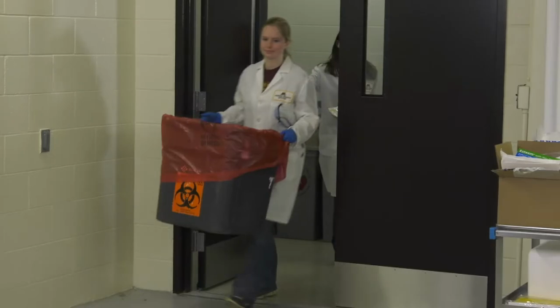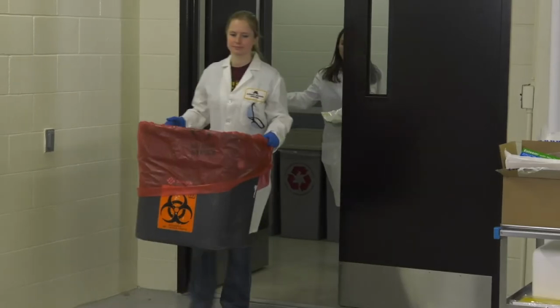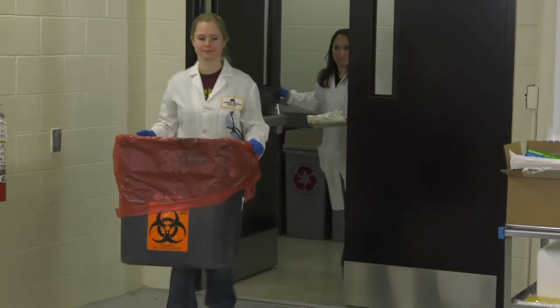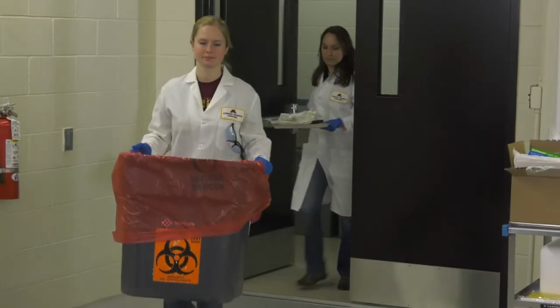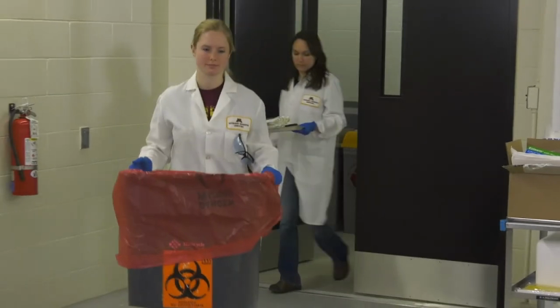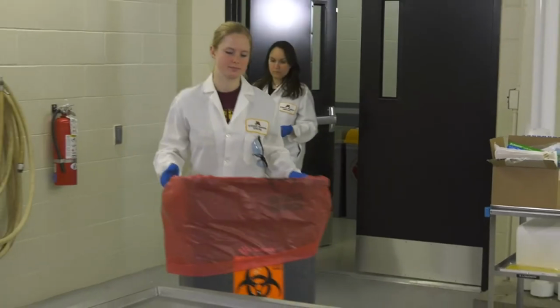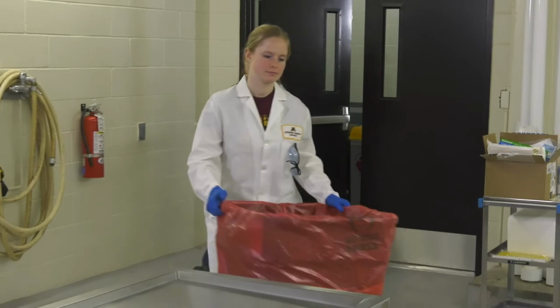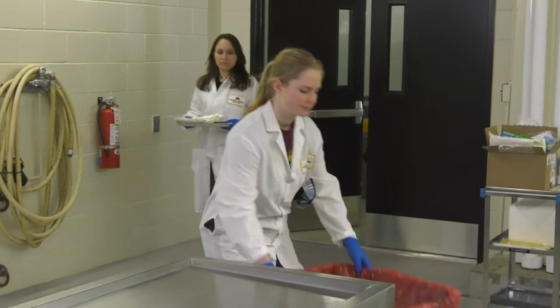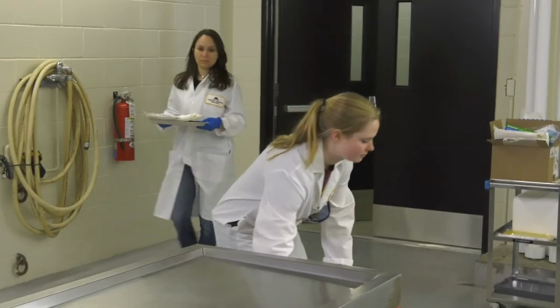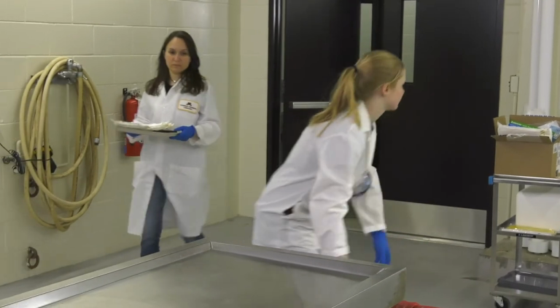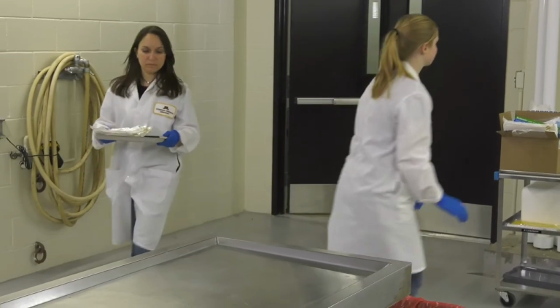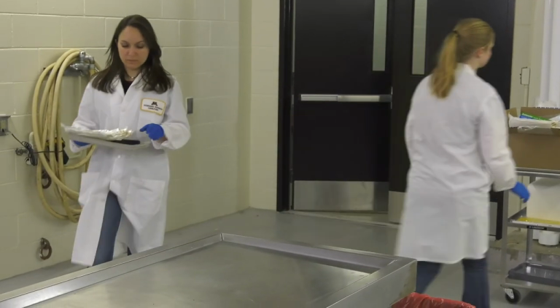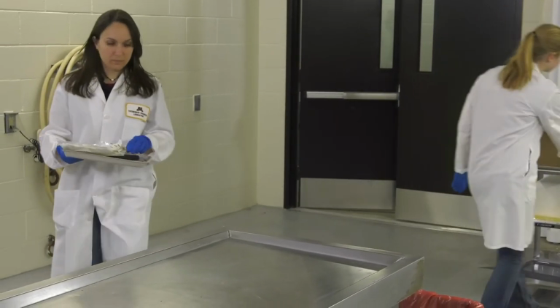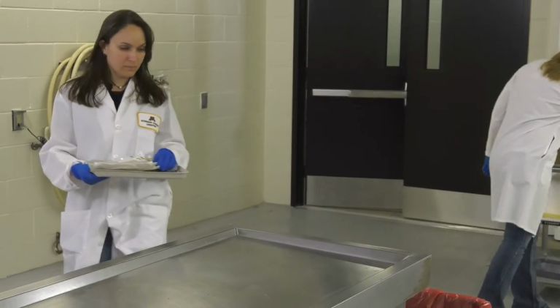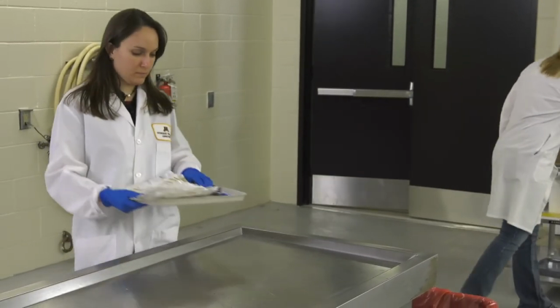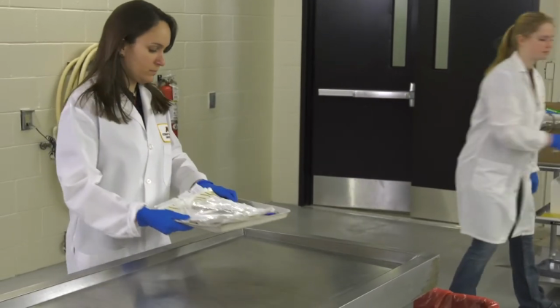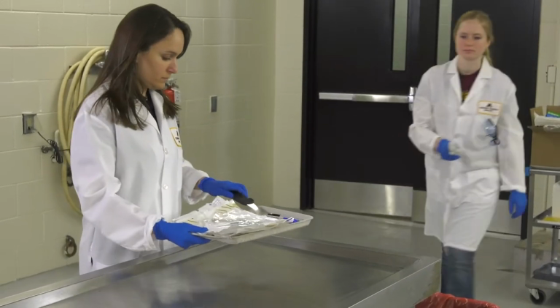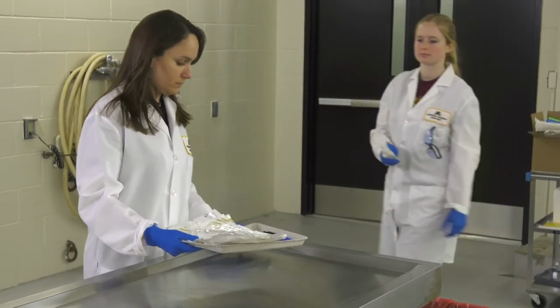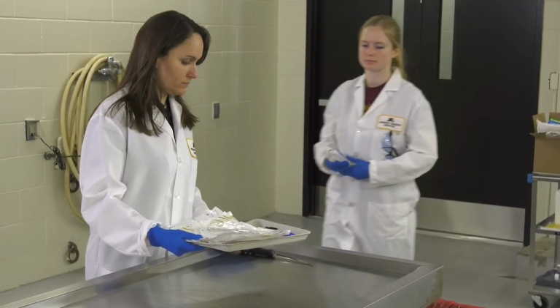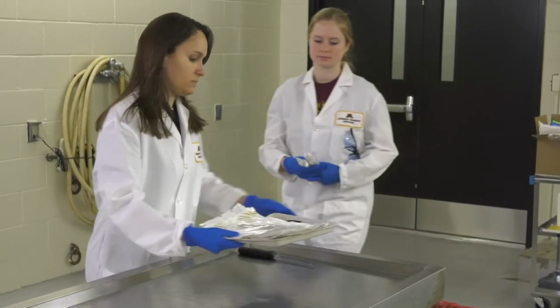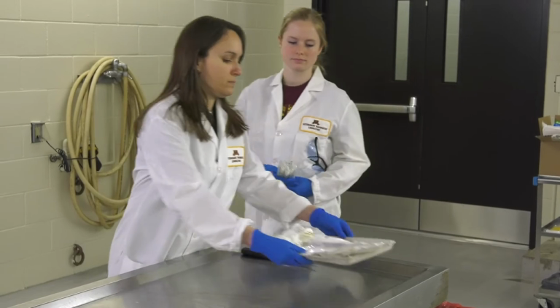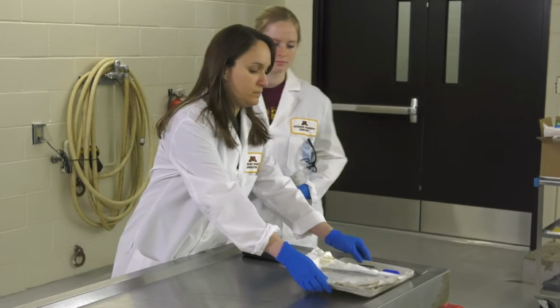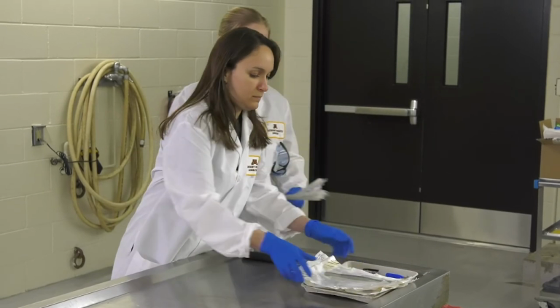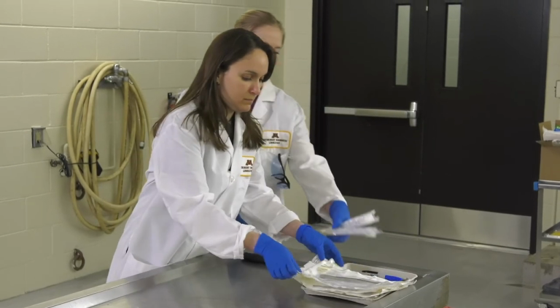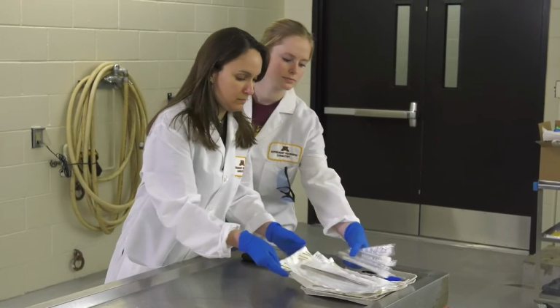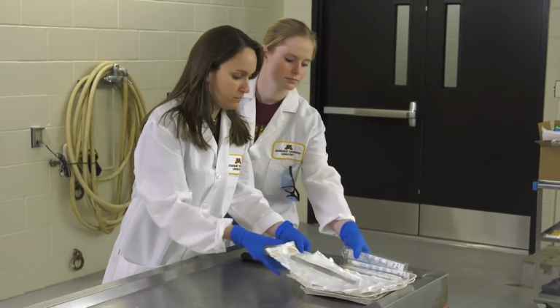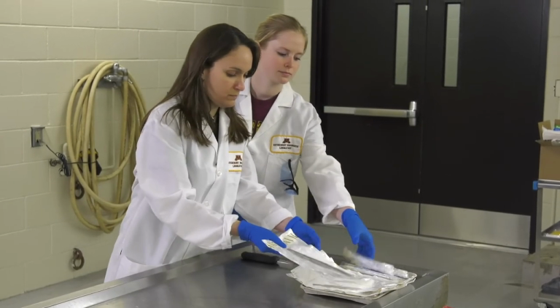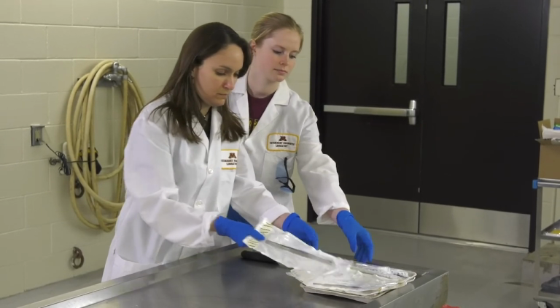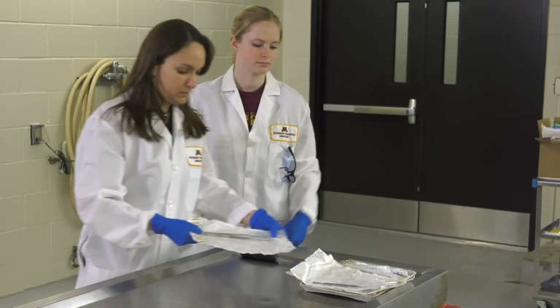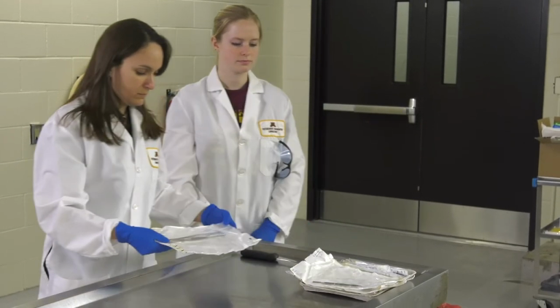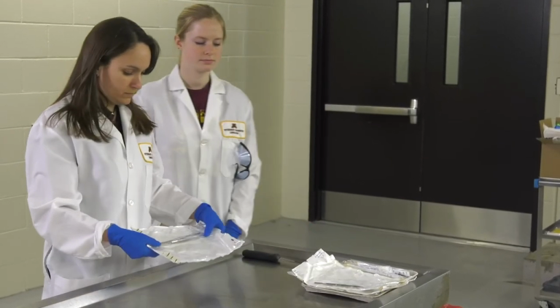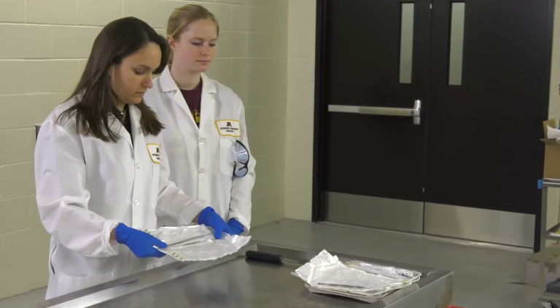The first step in sampling is to identify your objective. For example, if your goal is to confirm whether or not there's been an outbreak, collecting lung tissue is a great way to do so, as it doesn't require a large sample size from your herd.